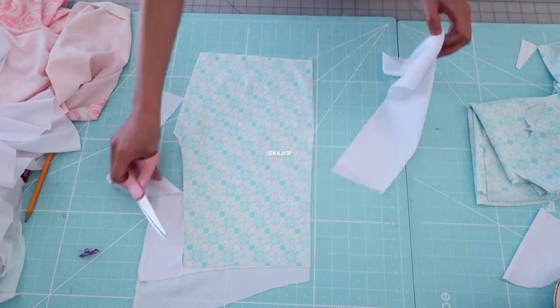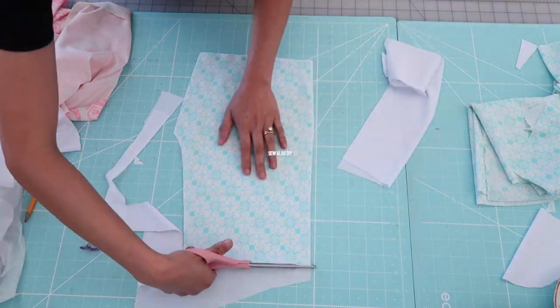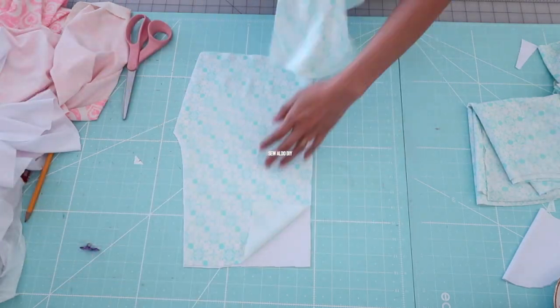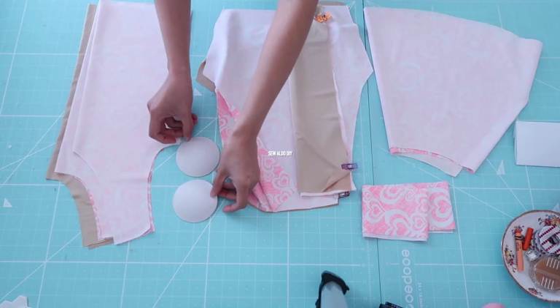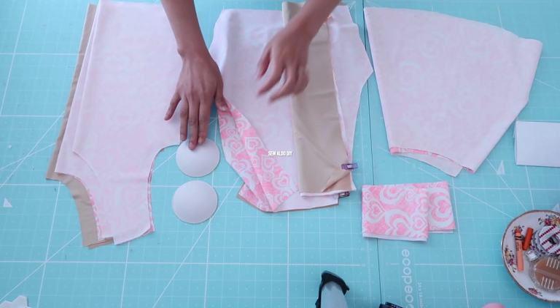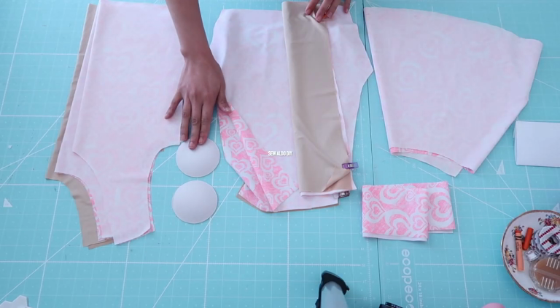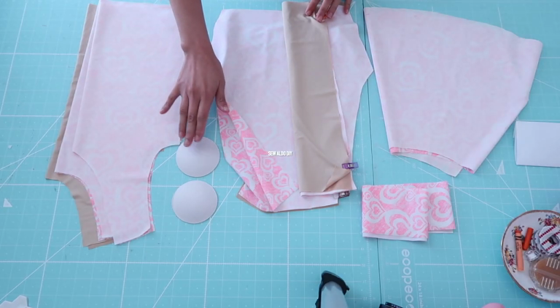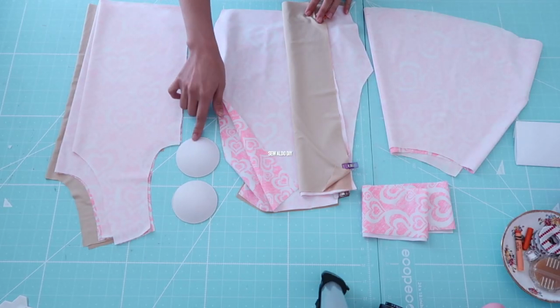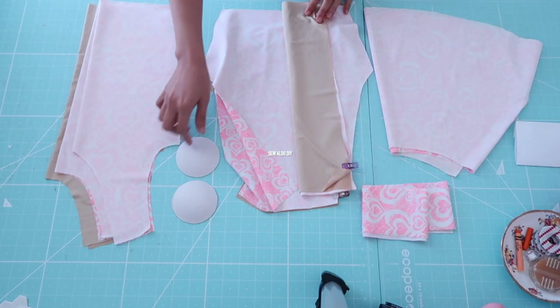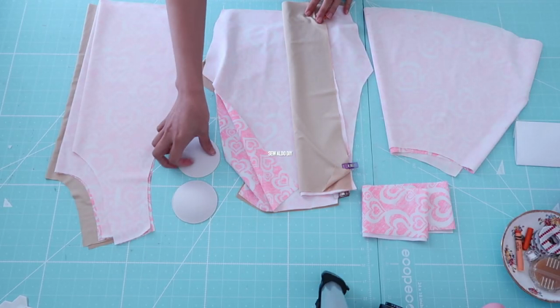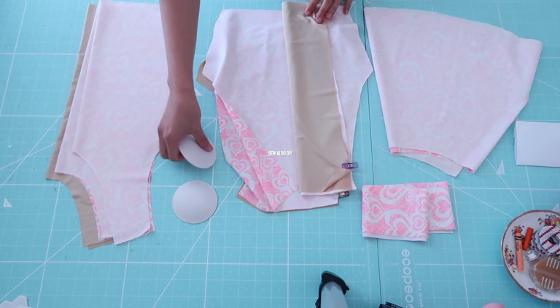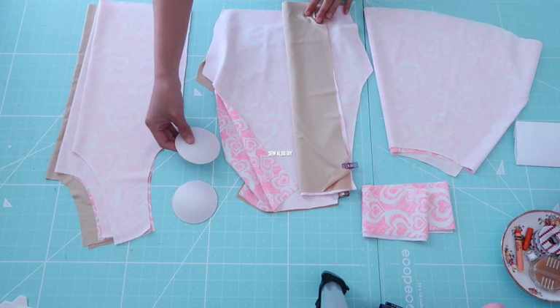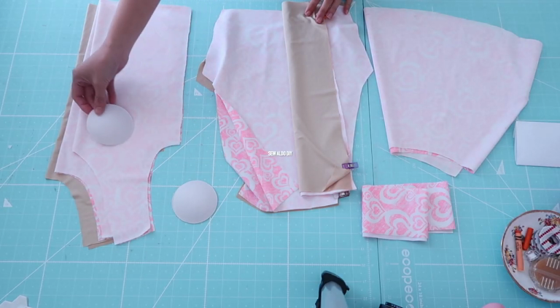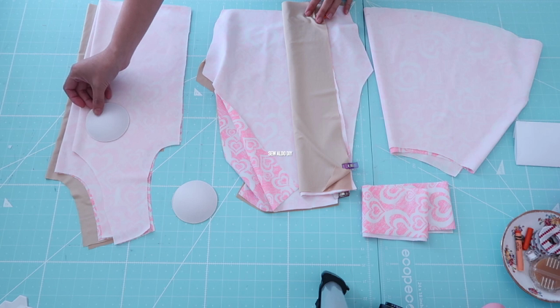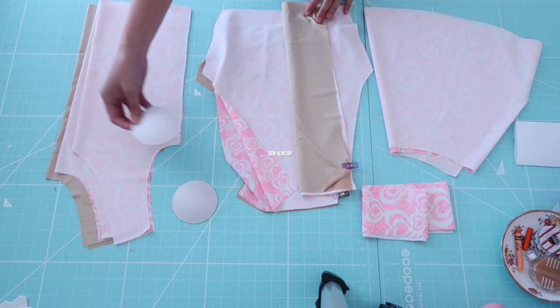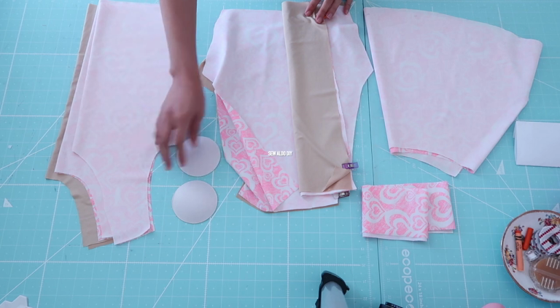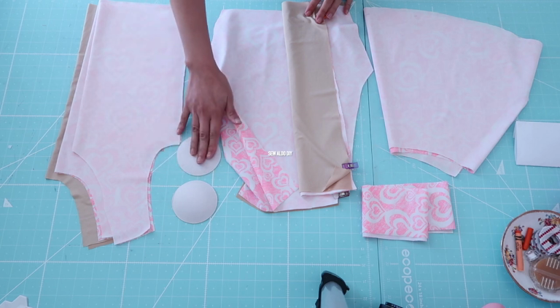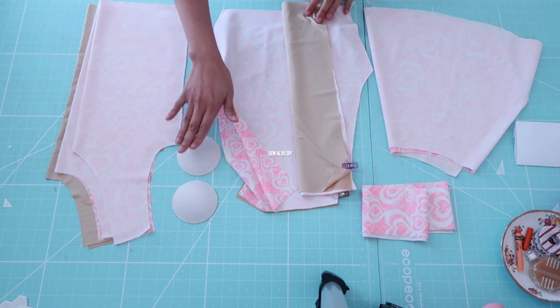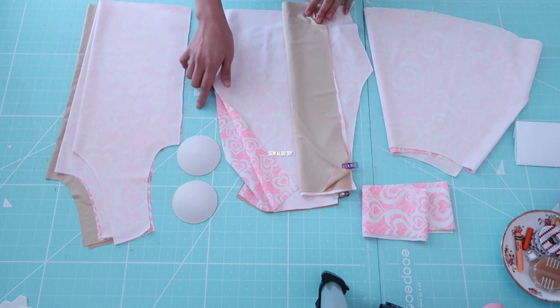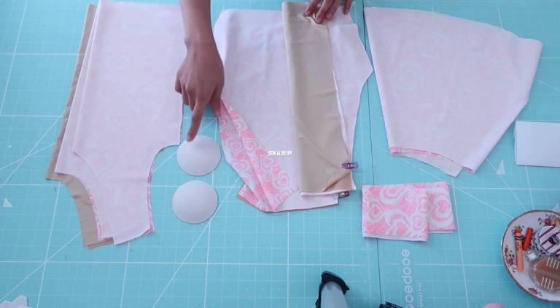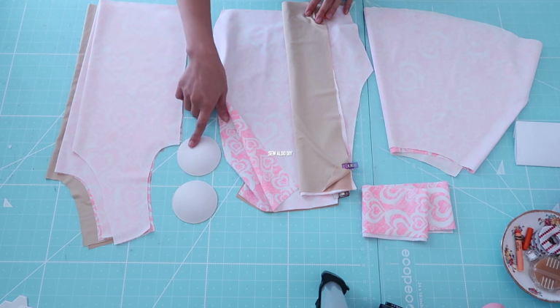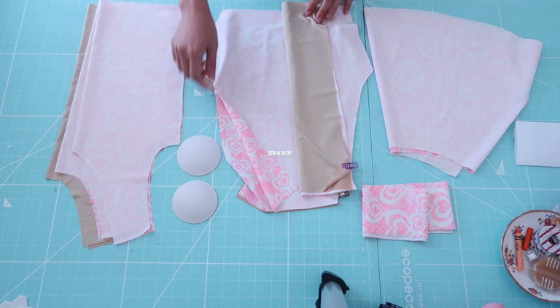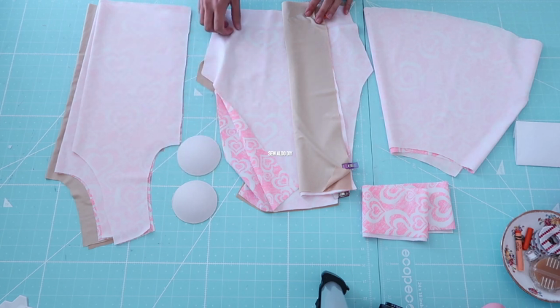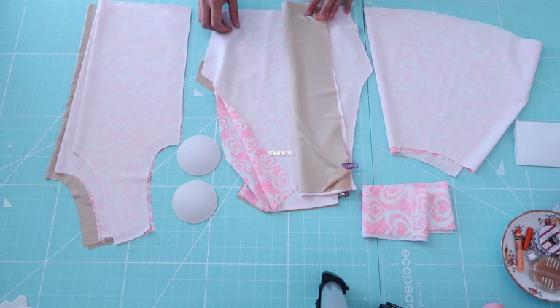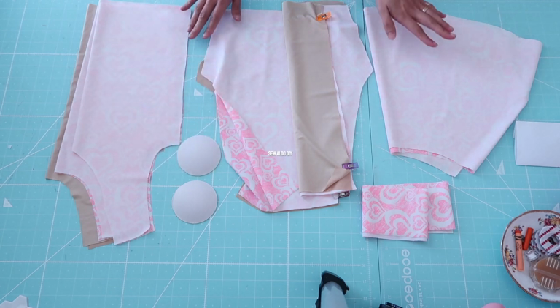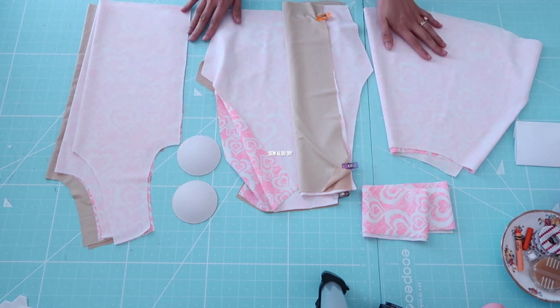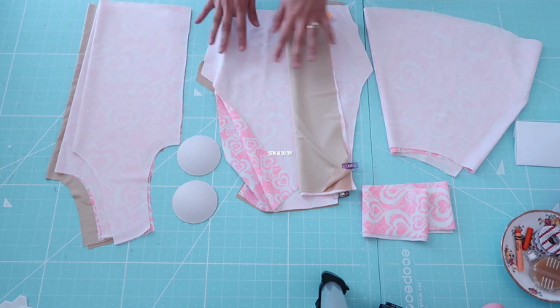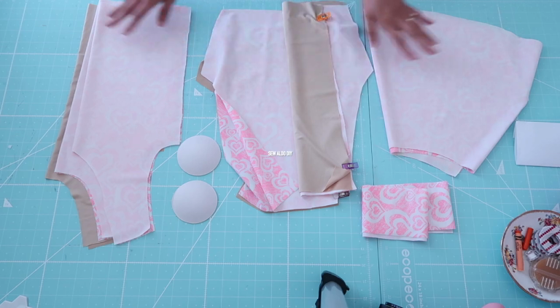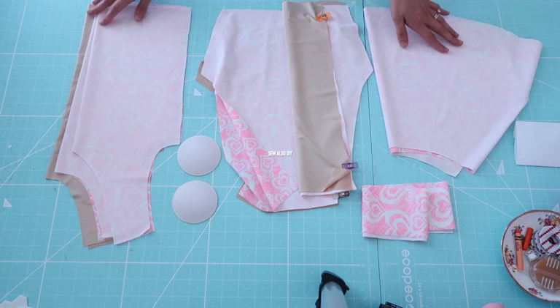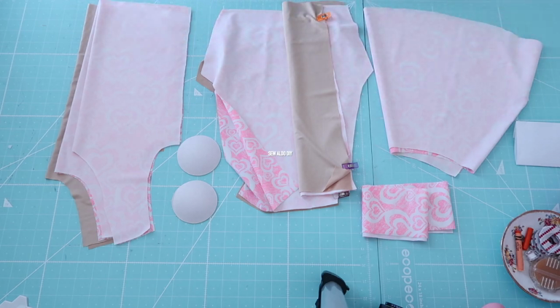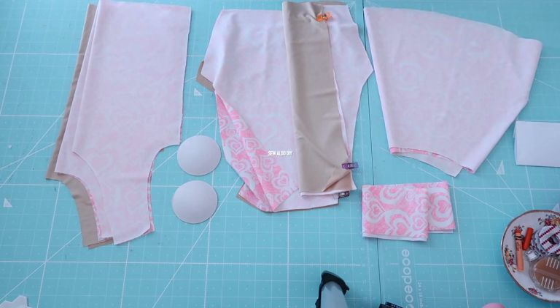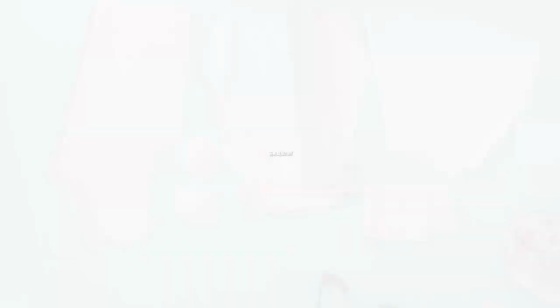To save time, I already cut out the pieces for the two-piece set for my youngest daughter. I pretty much used the same pattern pieces because they are kind of the same size.